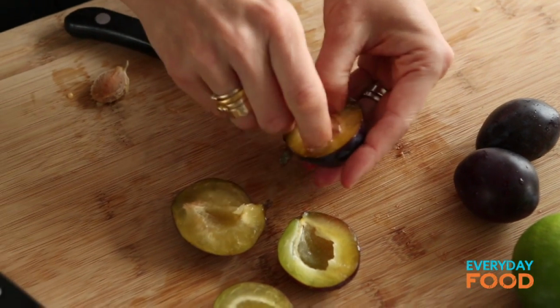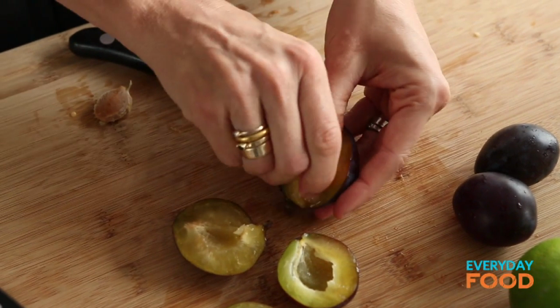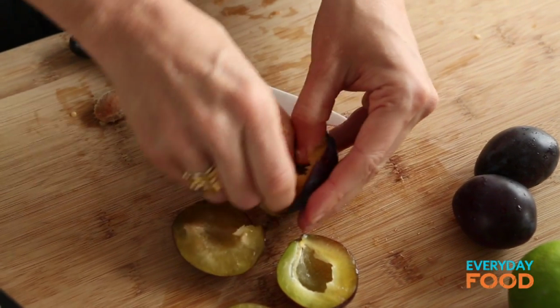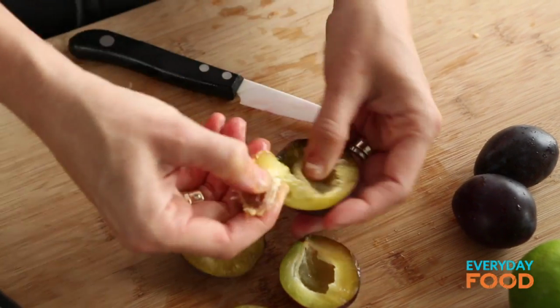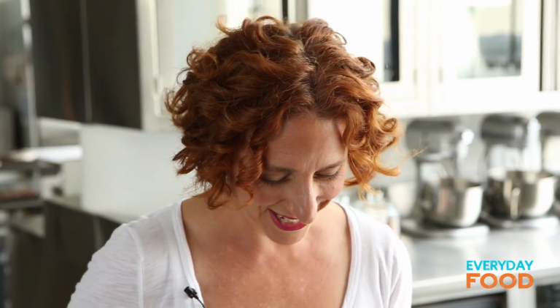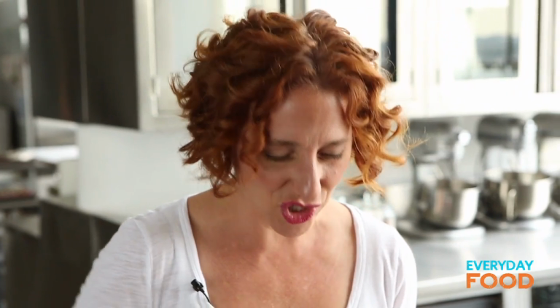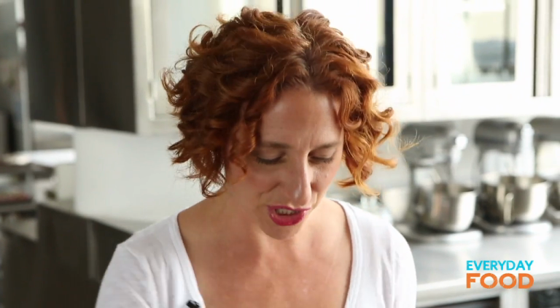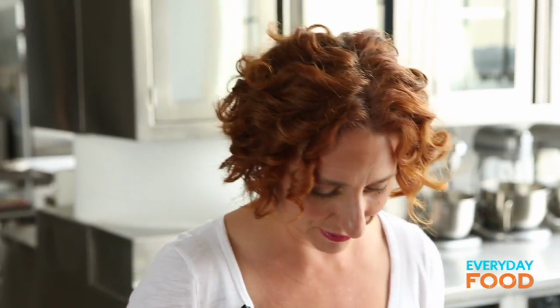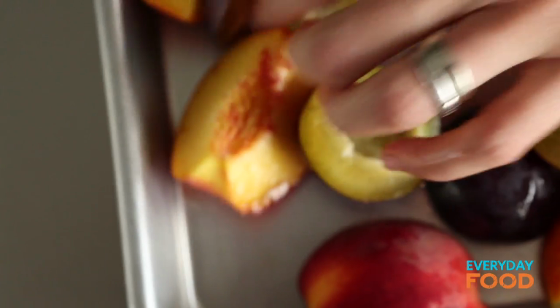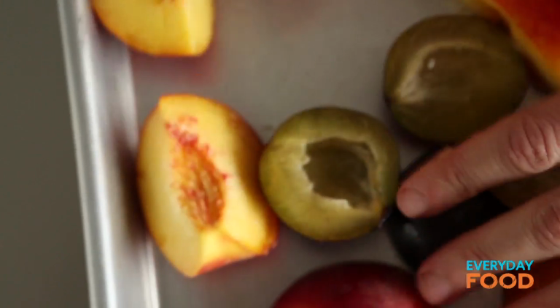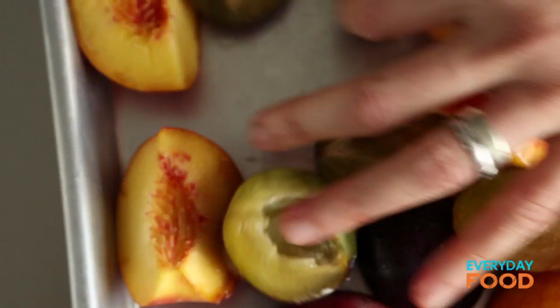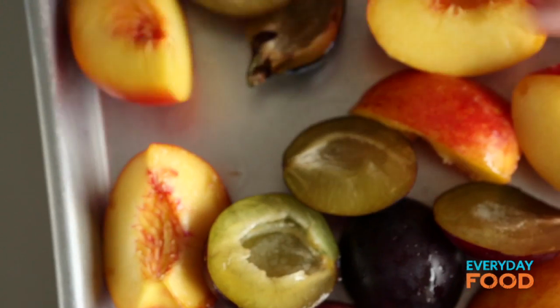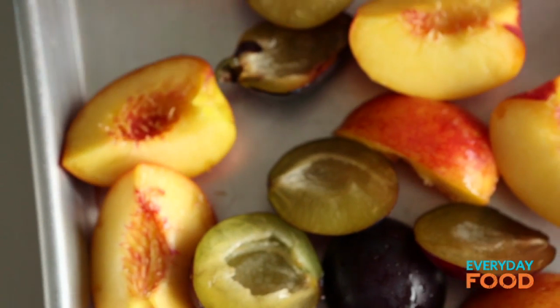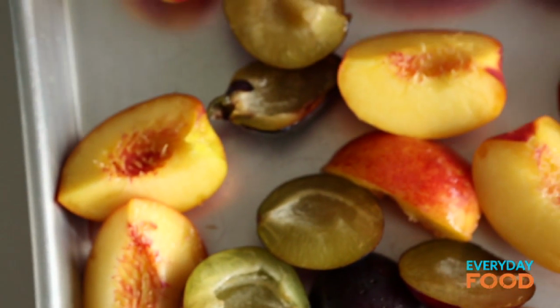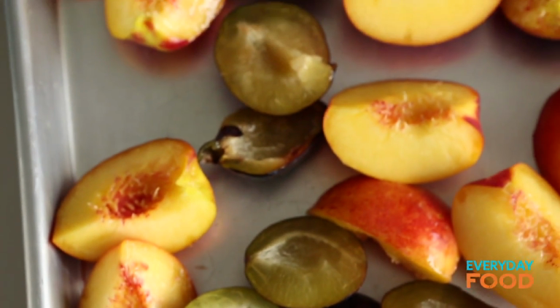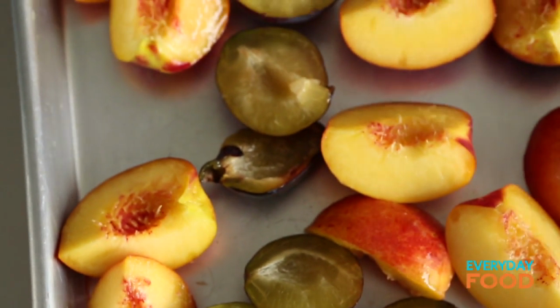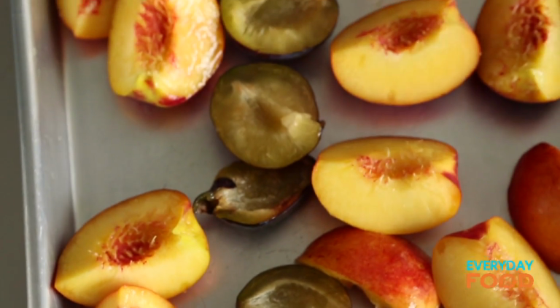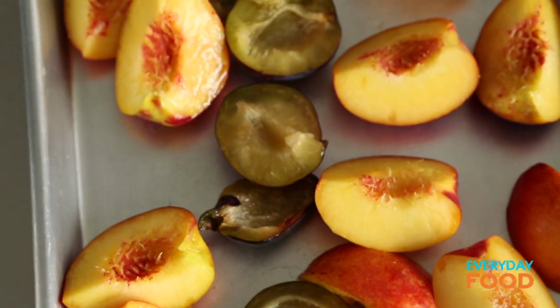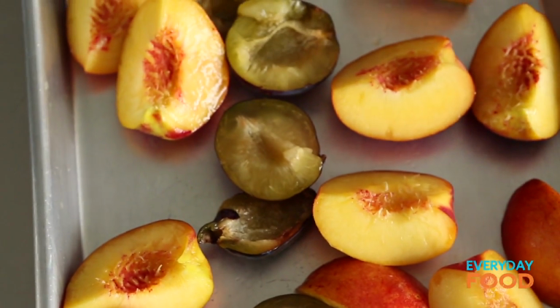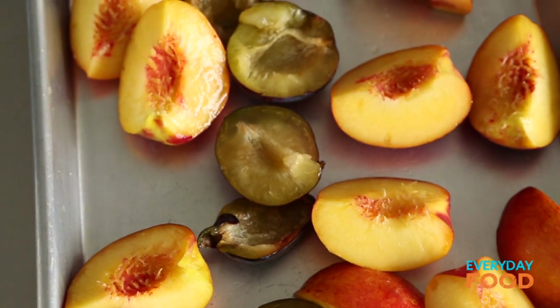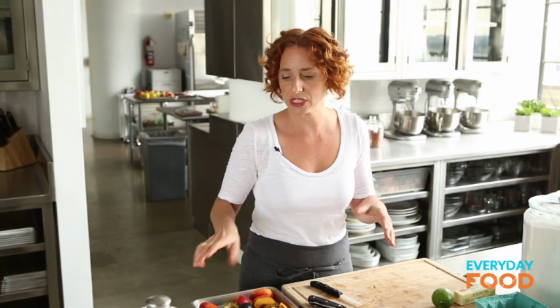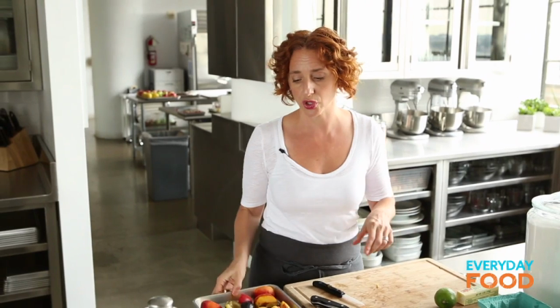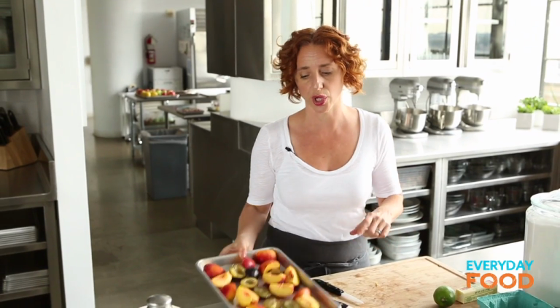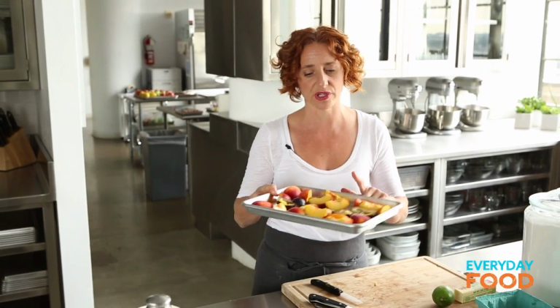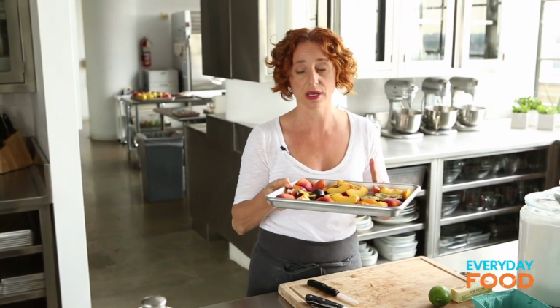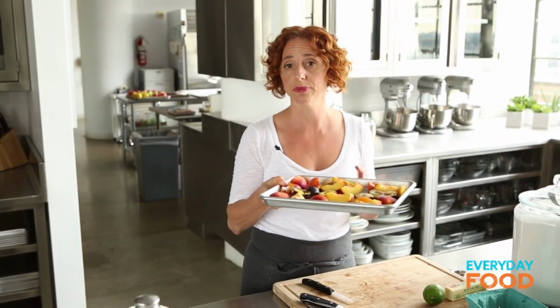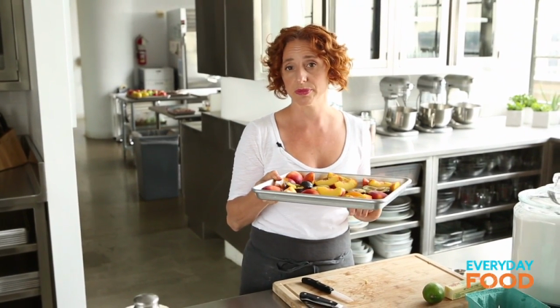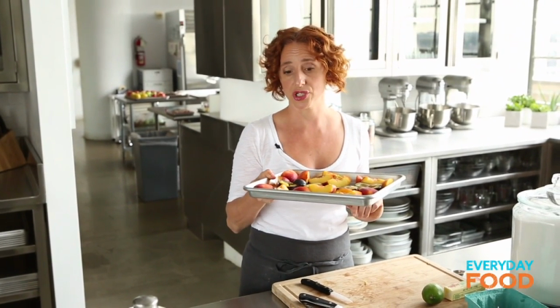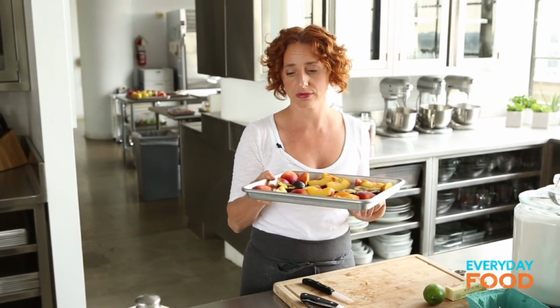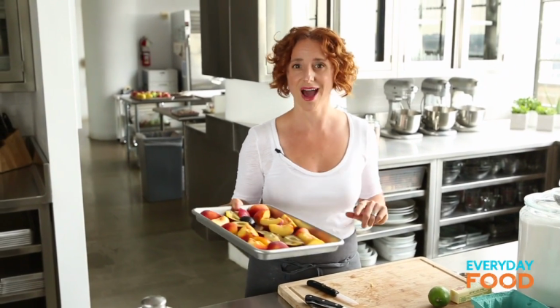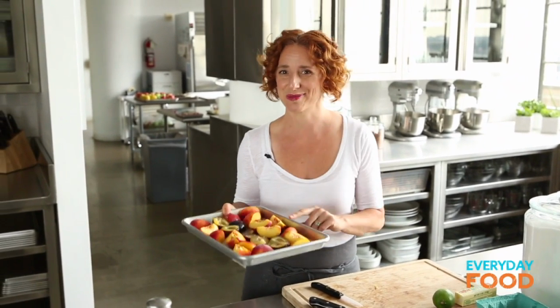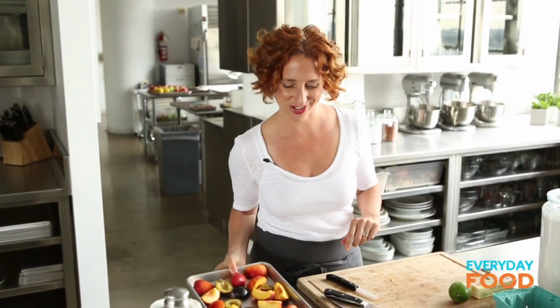Do with it what you want — this is your dessert. You'll be making this forever because it's so easy. Everything goes on a baking sheet. You can do it in a 9 by 13 inch baking dish, or you can do it on one of these rimmed baking sheets. I like a rimmed baking sheet.